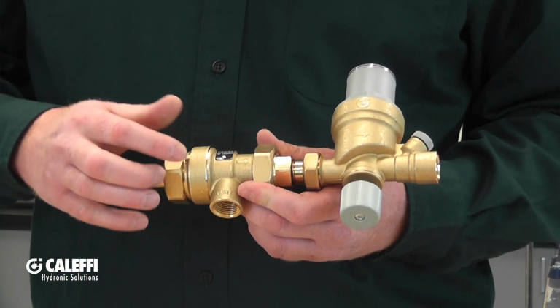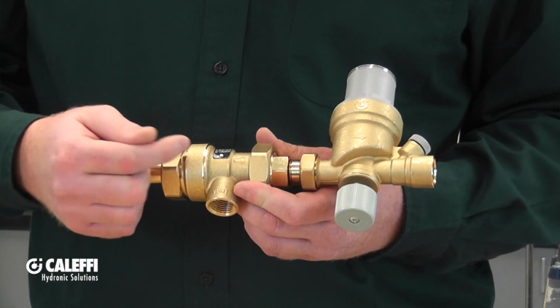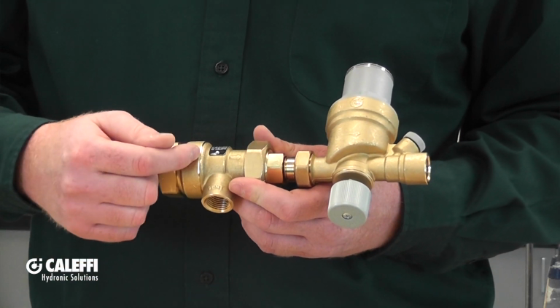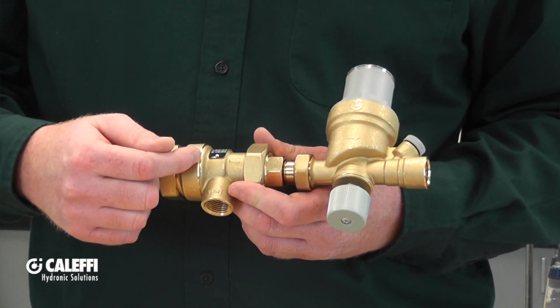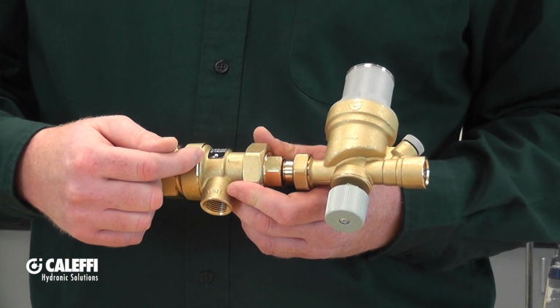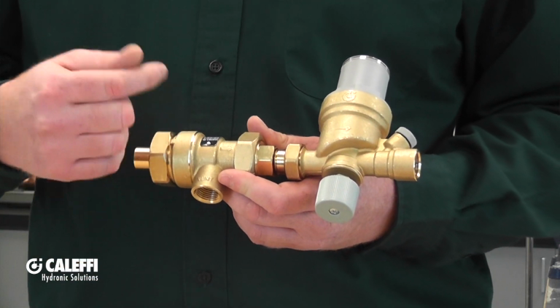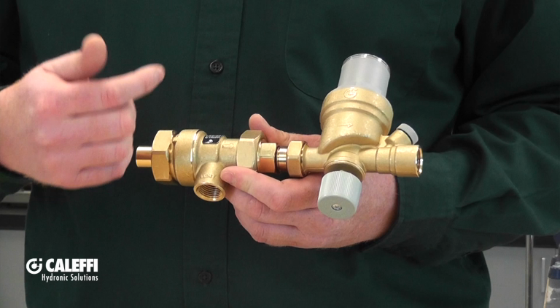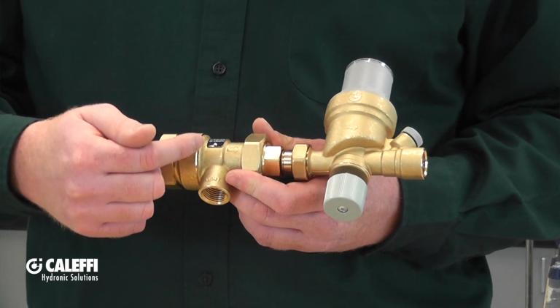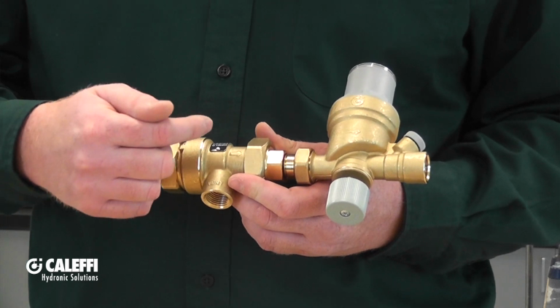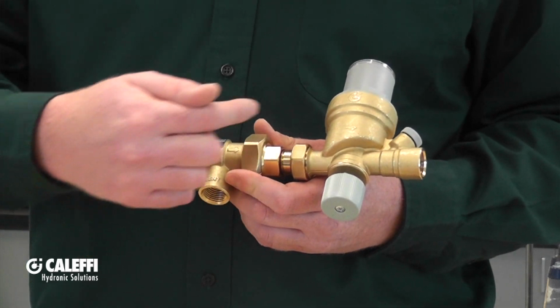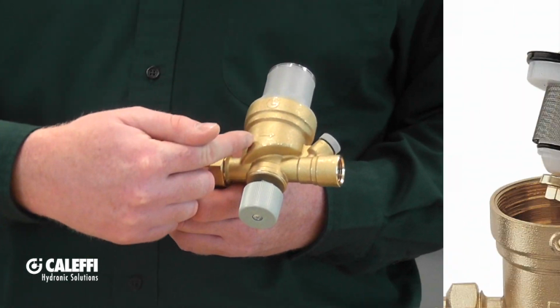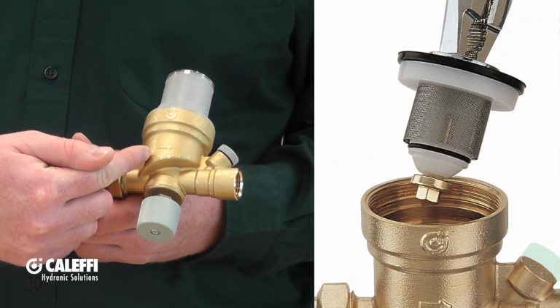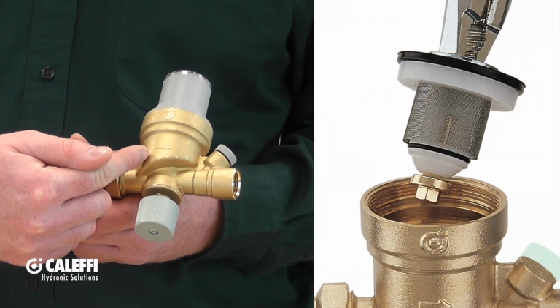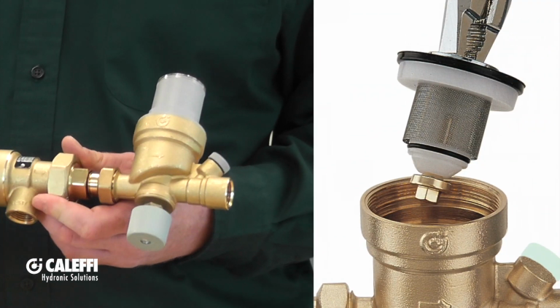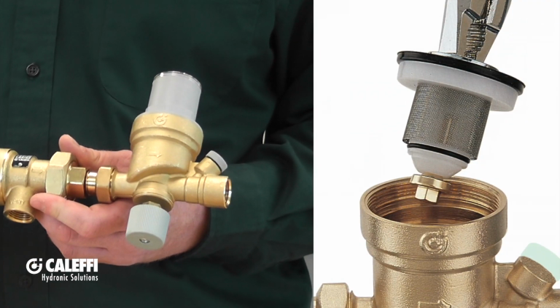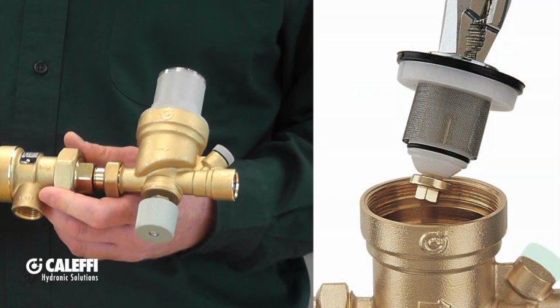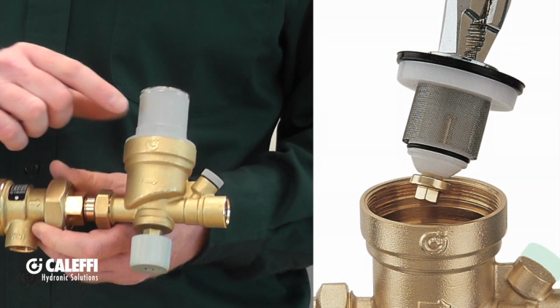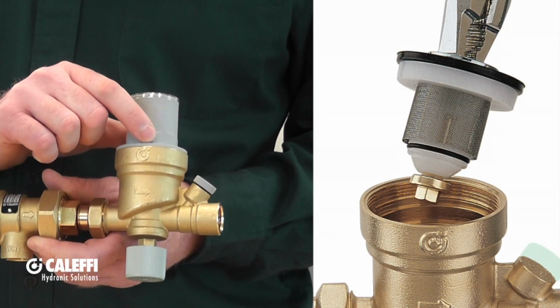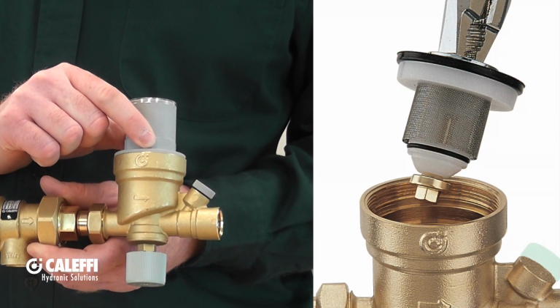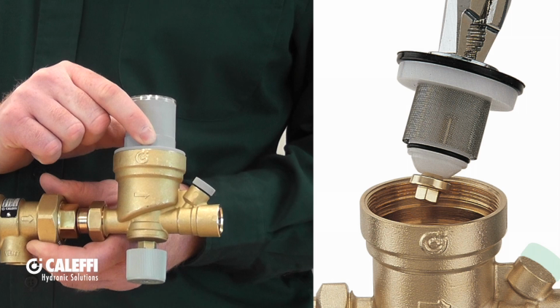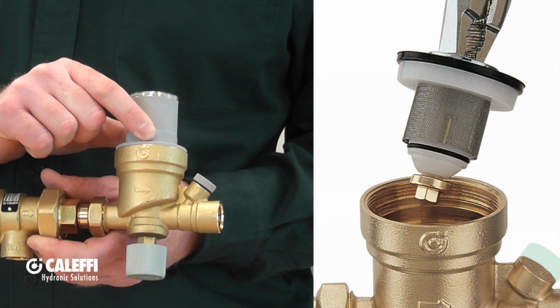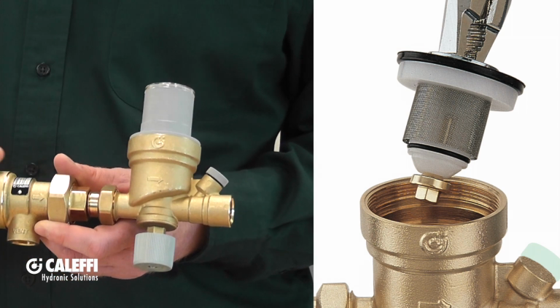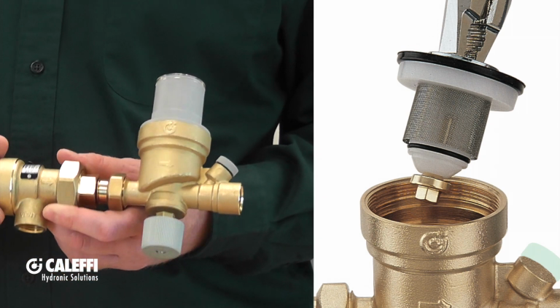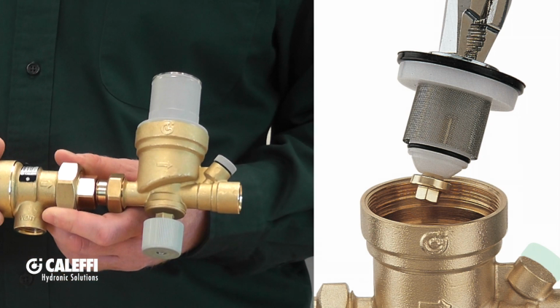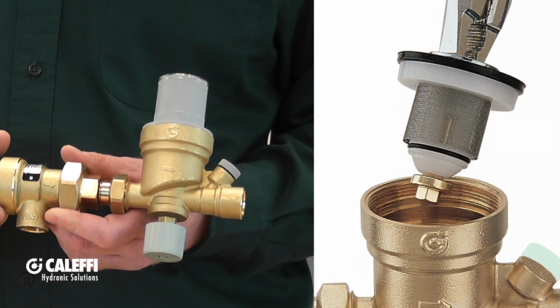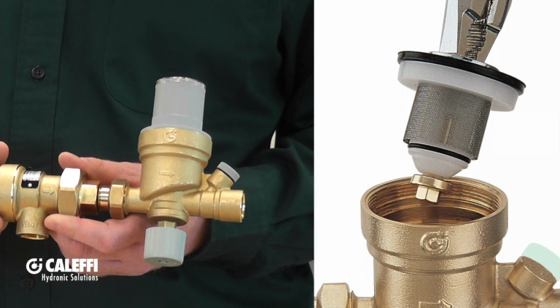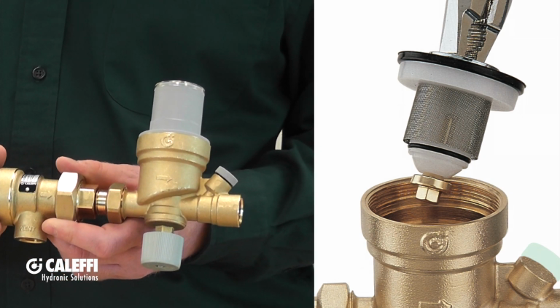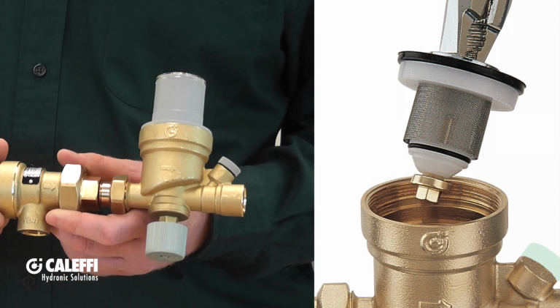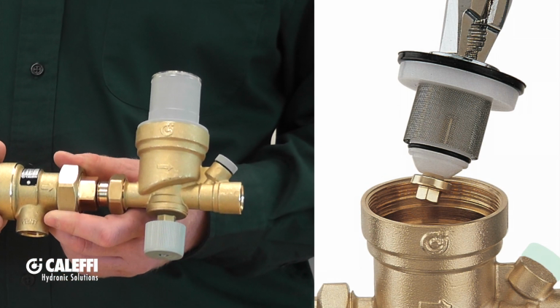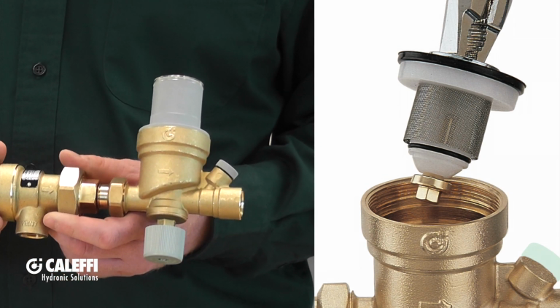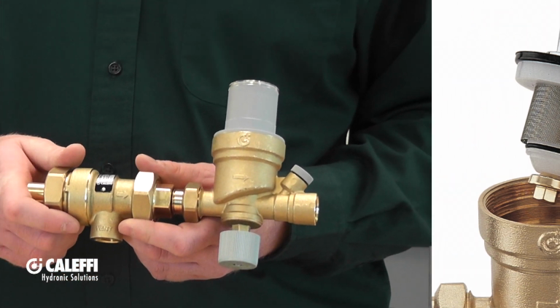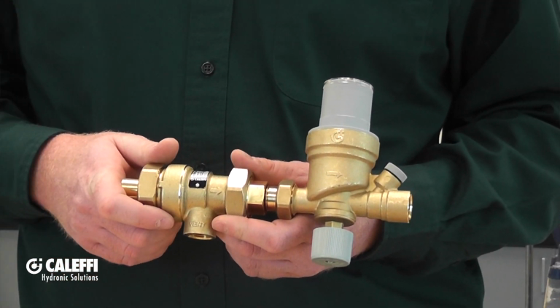If the feed water is dirty enough, it could also clog up the autofill as well. You can remove the cartridge of the autofill and clean it out, and if it's badly clogged you can actually replace the entire cartridge as well.